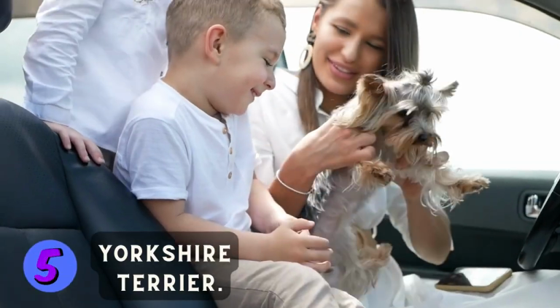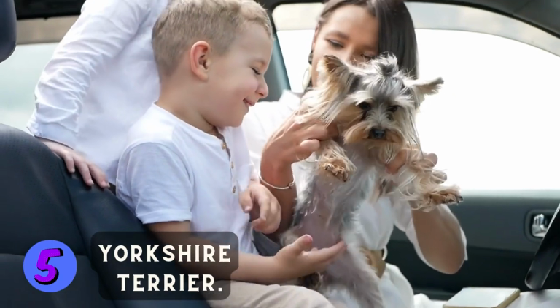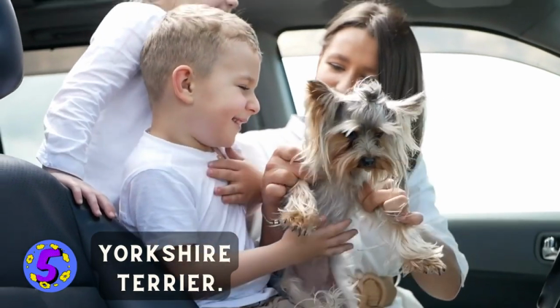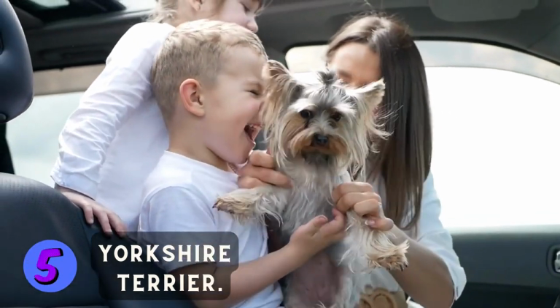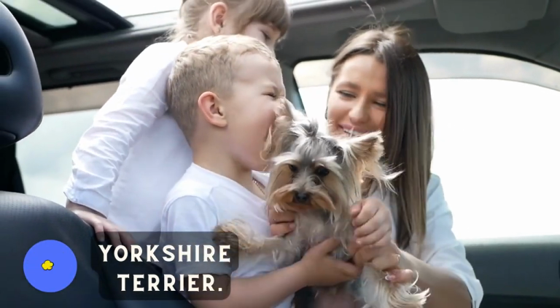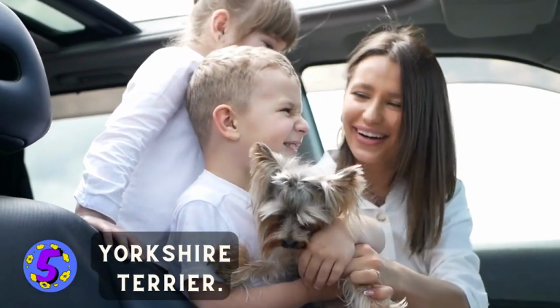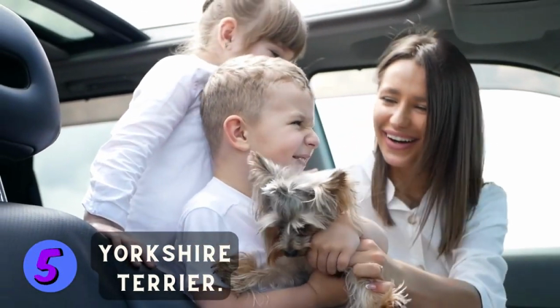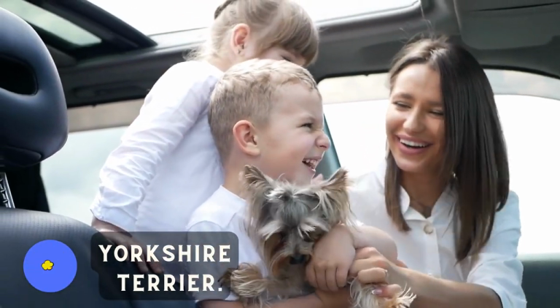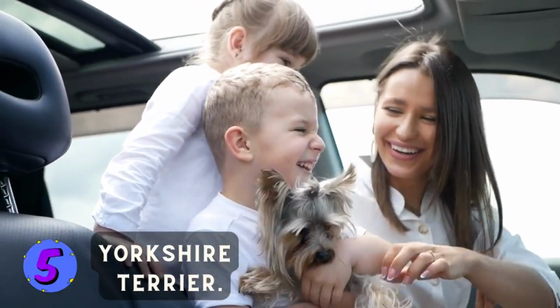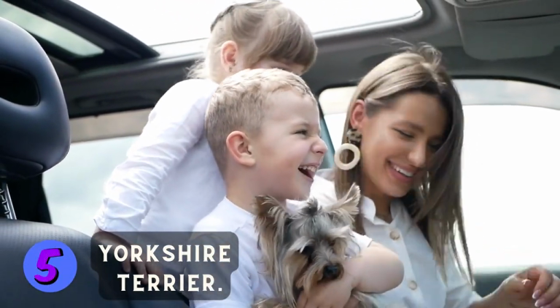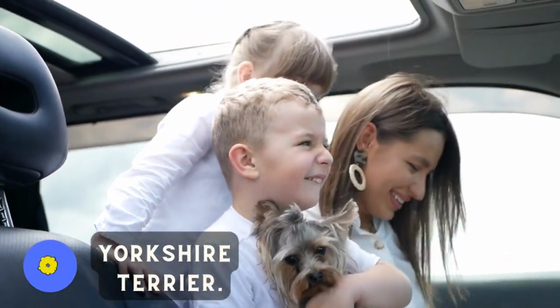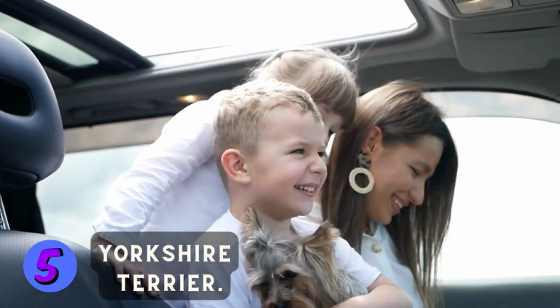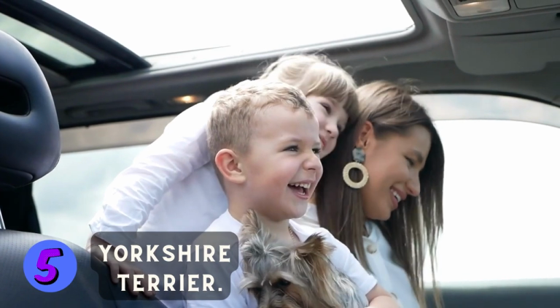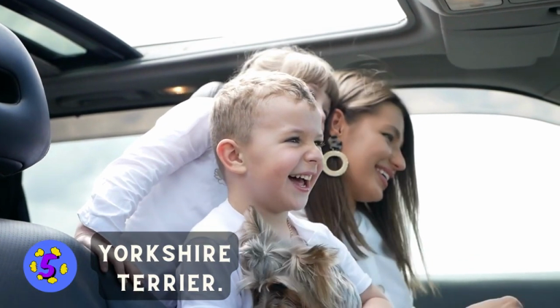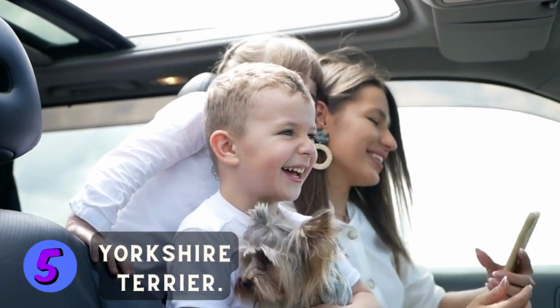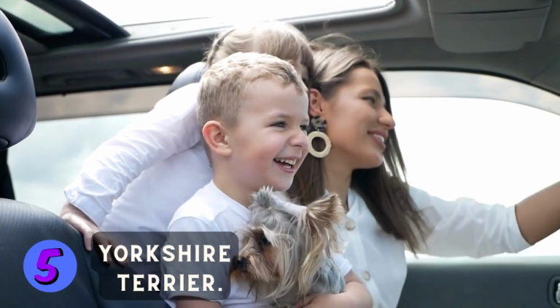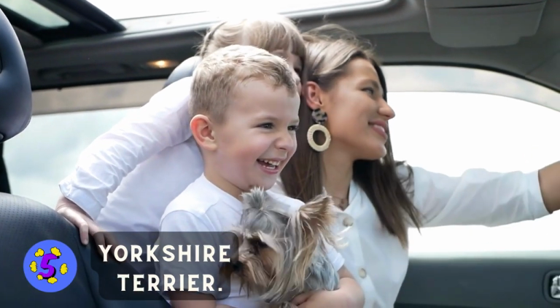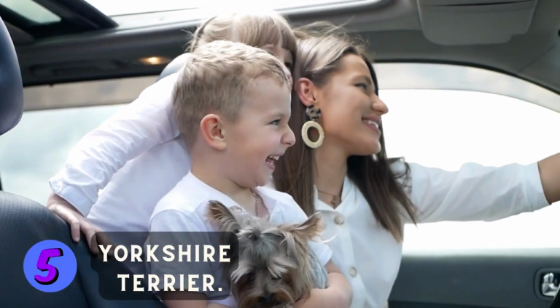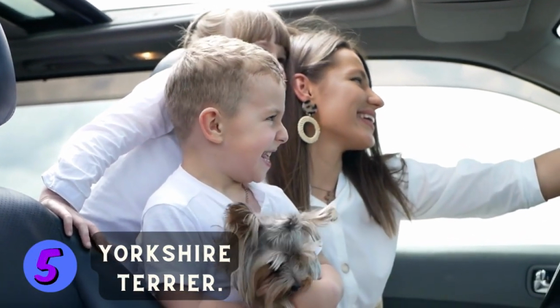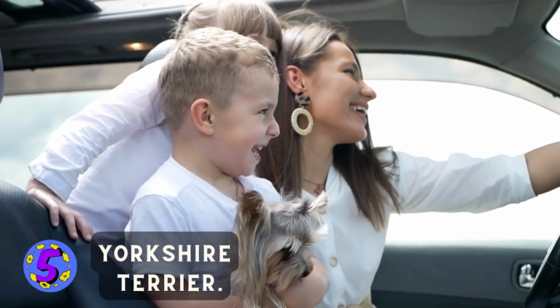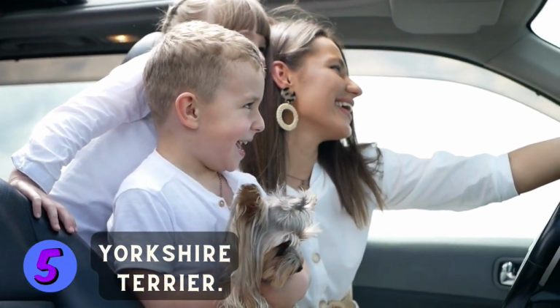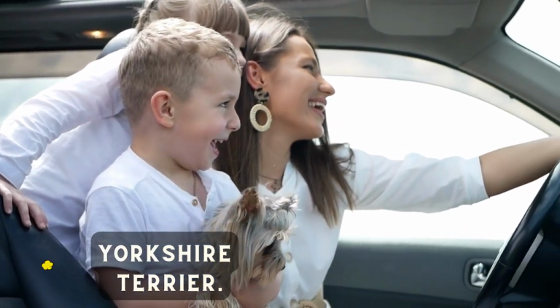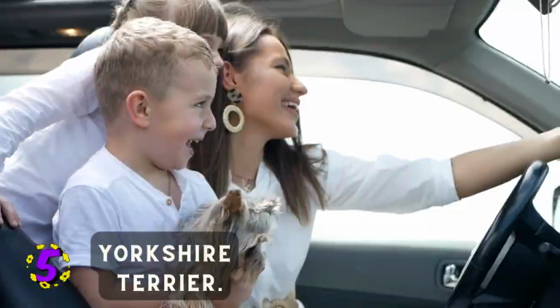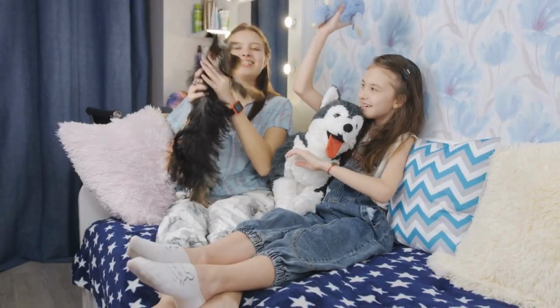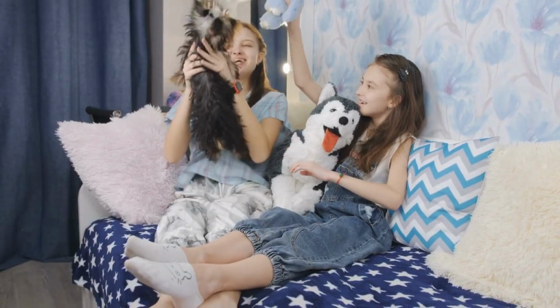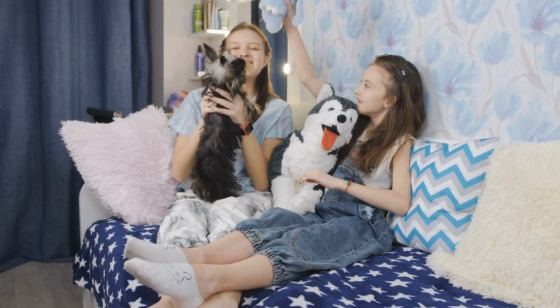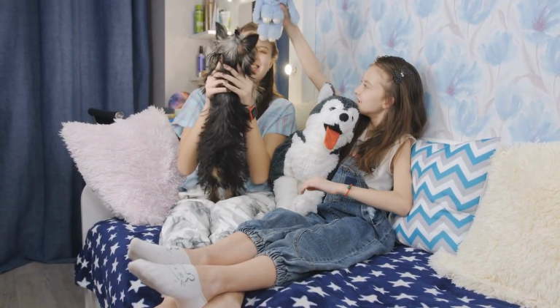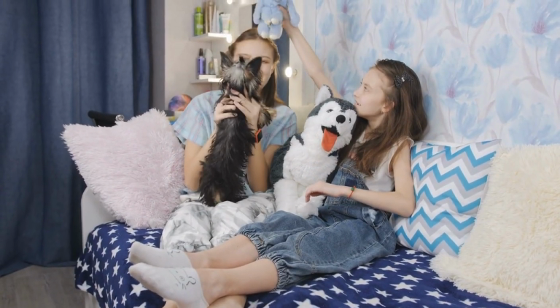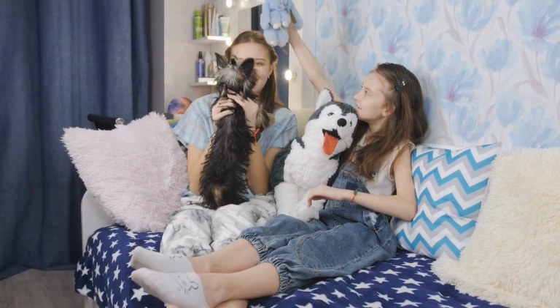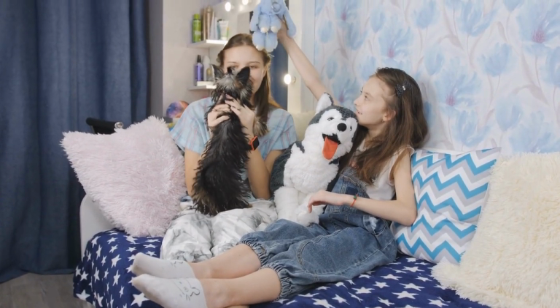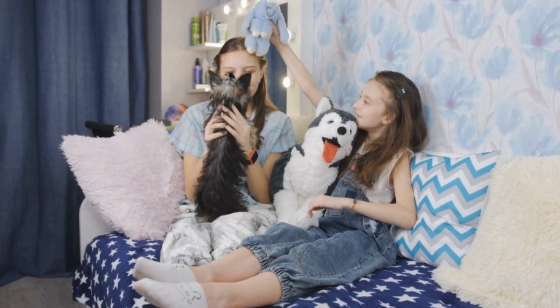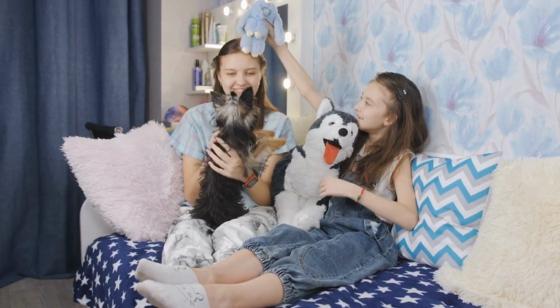Last but not least, we have the Yorkshire Terrier. These spunky little dogs may be small in size, but they have big personalities. They love to use their voice and are protective of their owners. They're loyal and affectionate with their owners and love to play with kids.